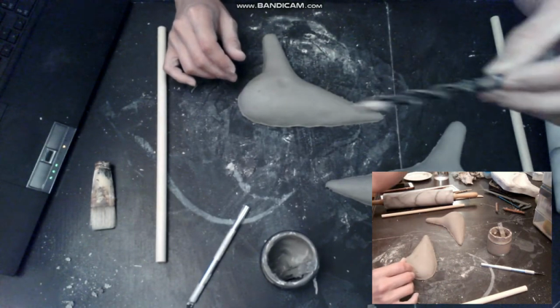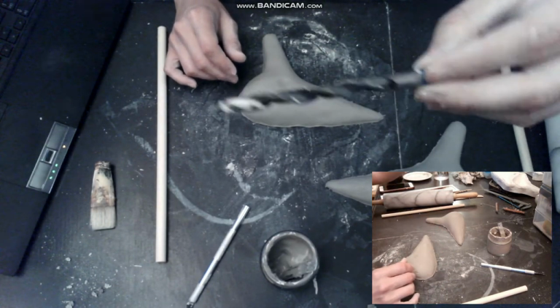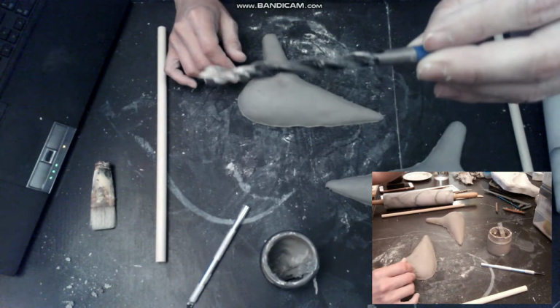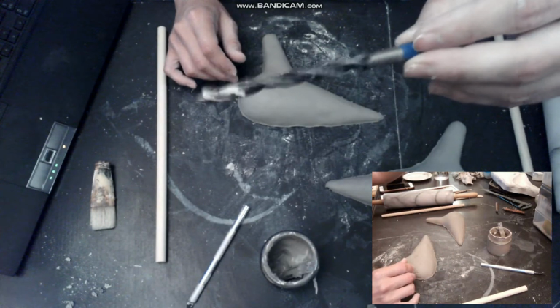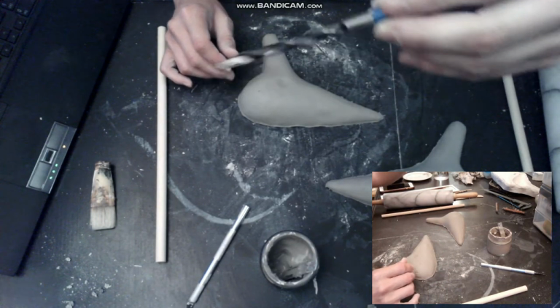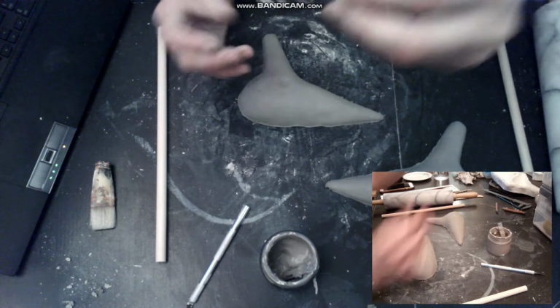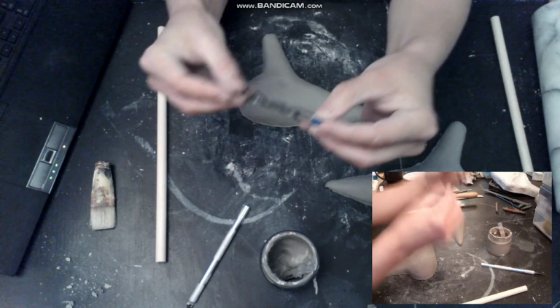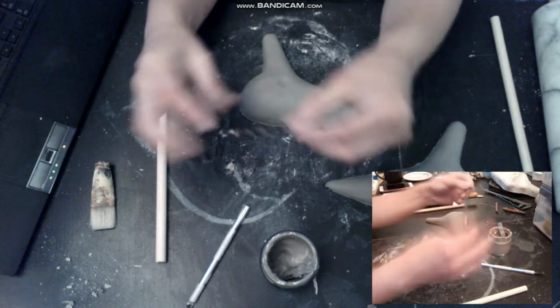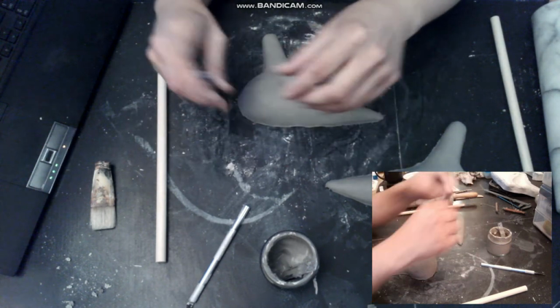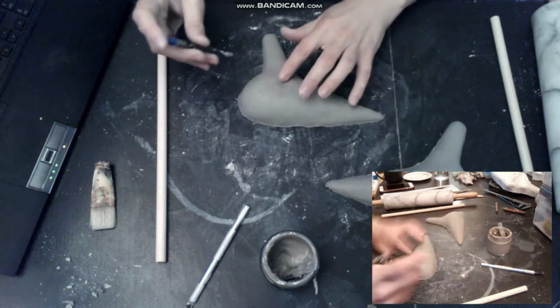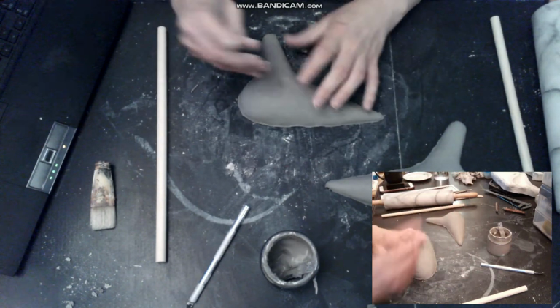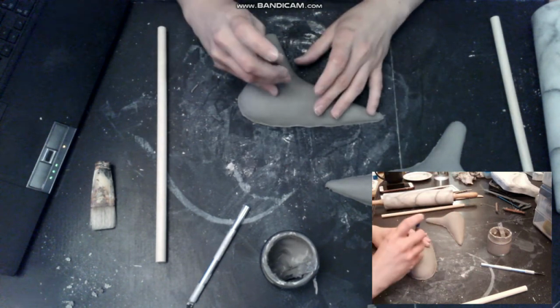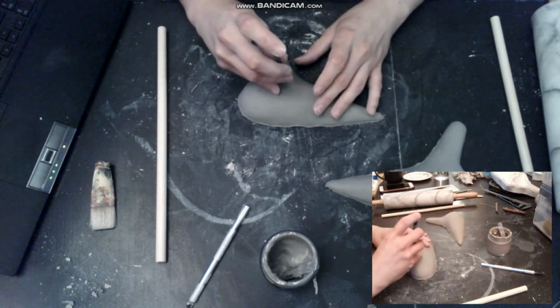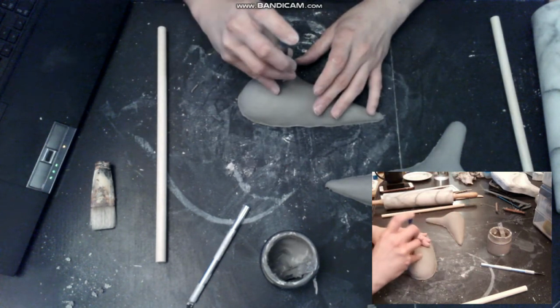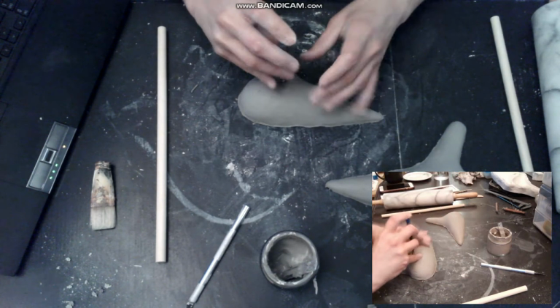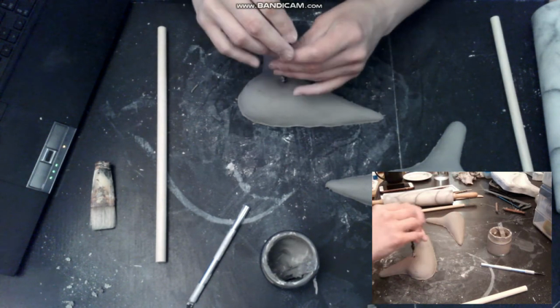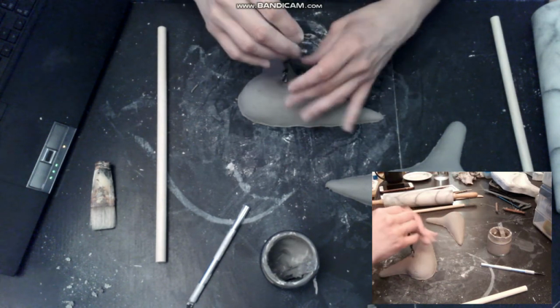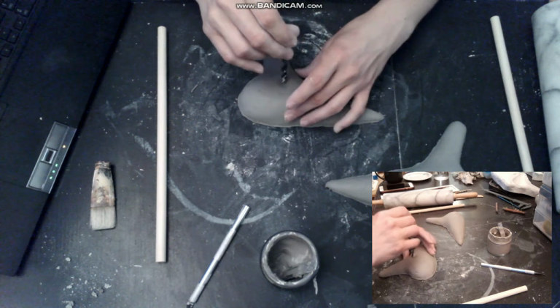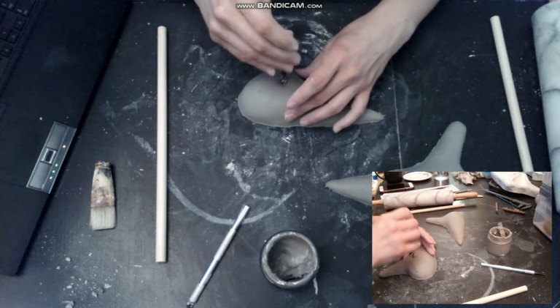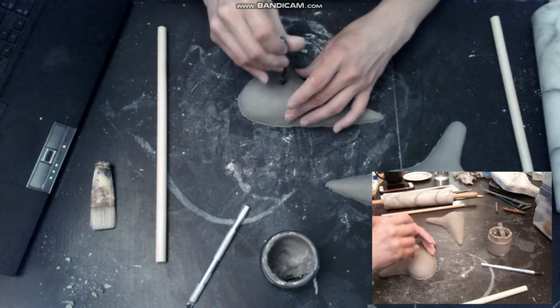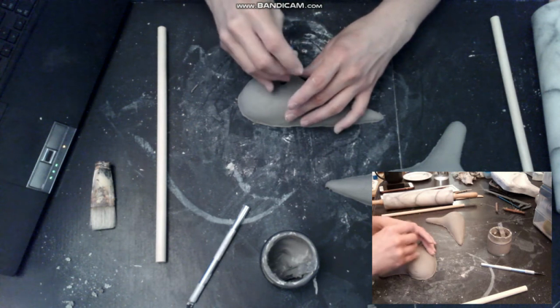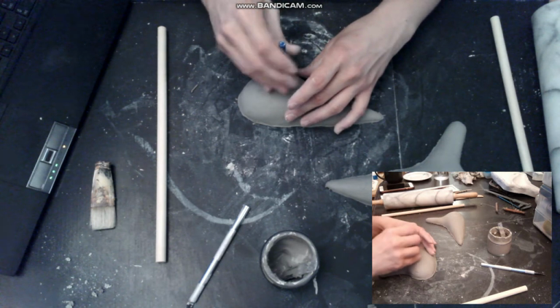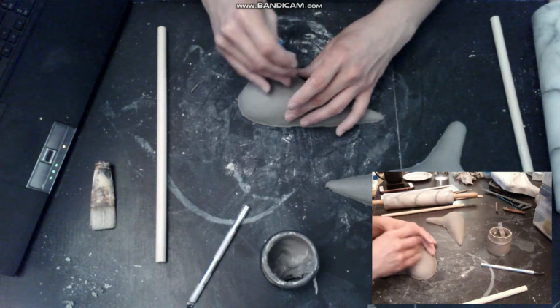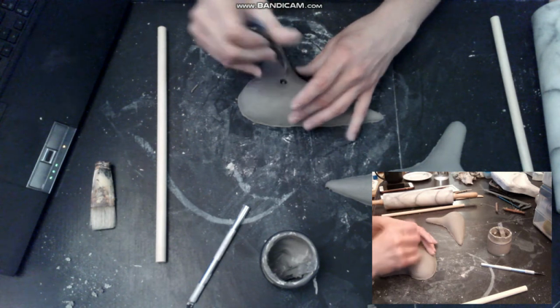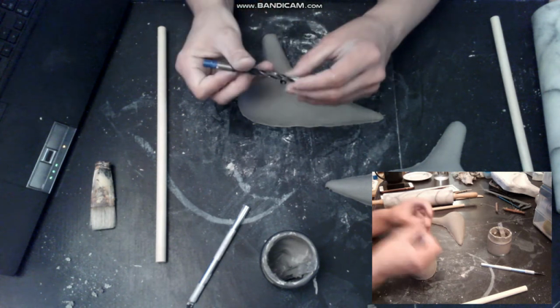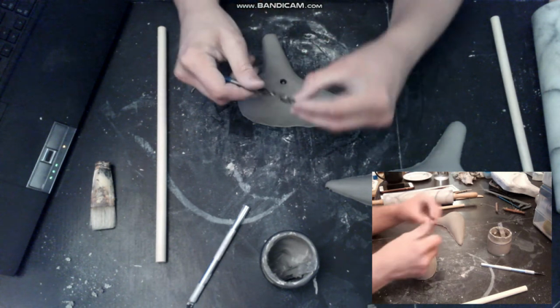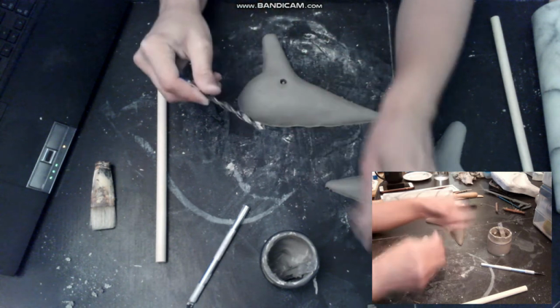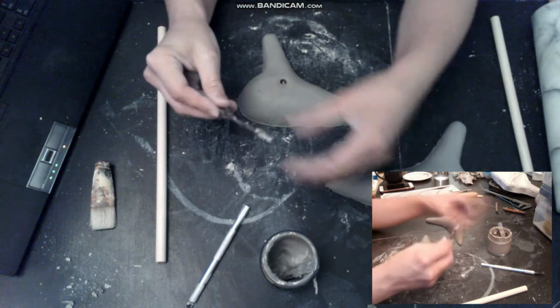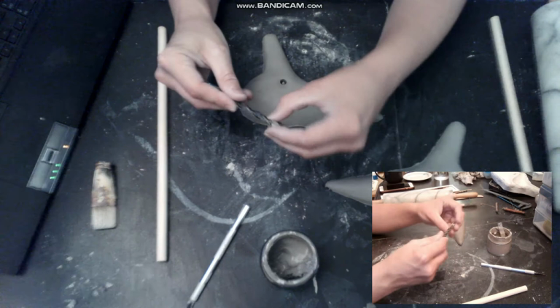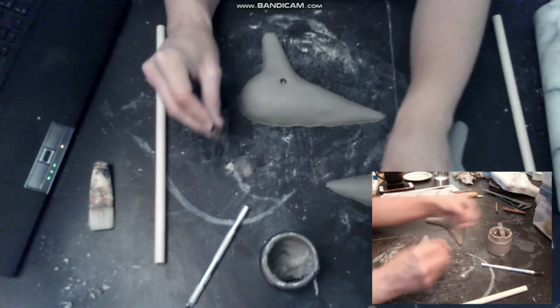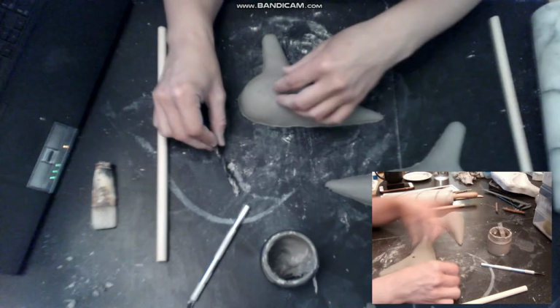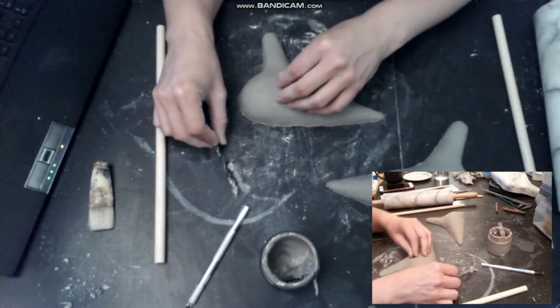I use a drill bit to drill the hole. It's not the best way to get a sound hole — it's better to punch the hole instead of pushing all the clay to the side of the hole.